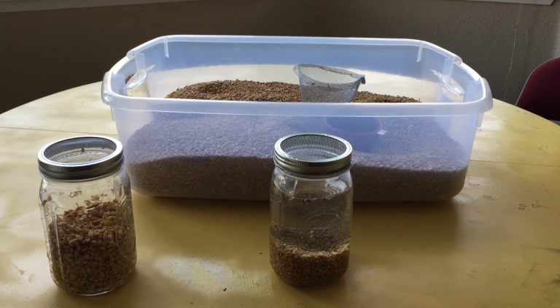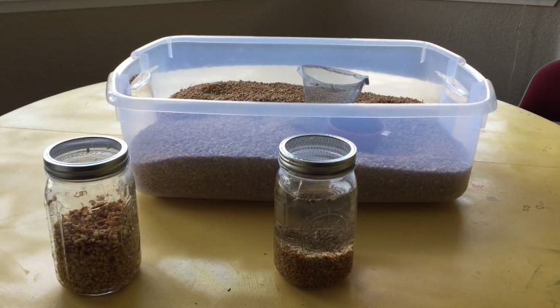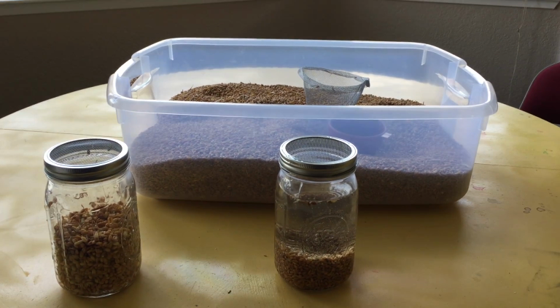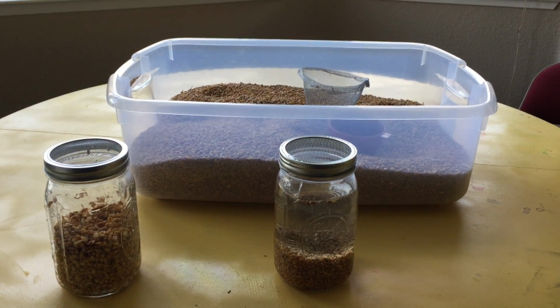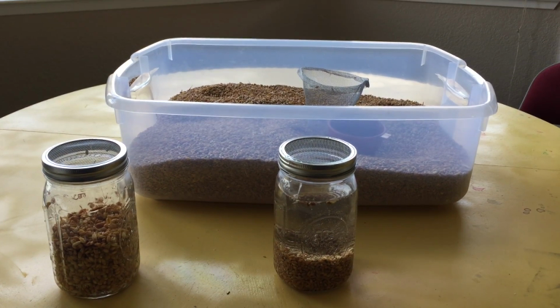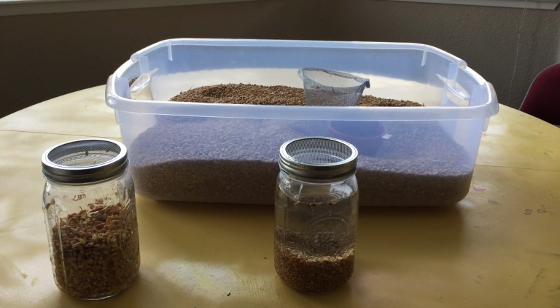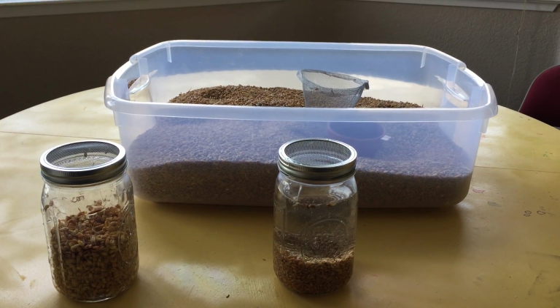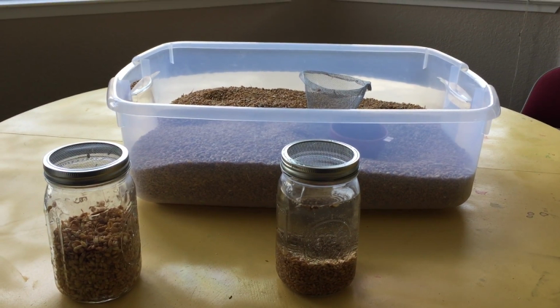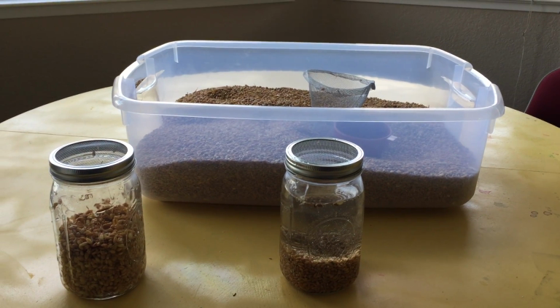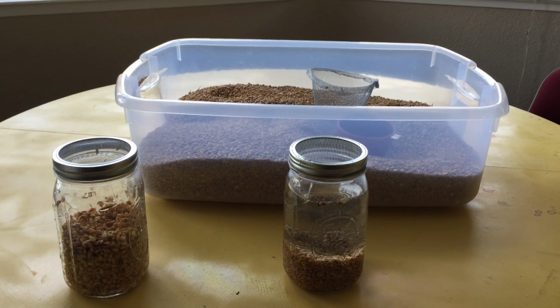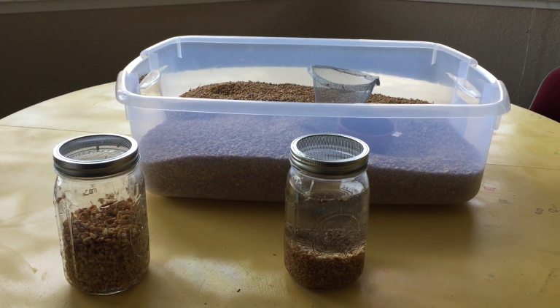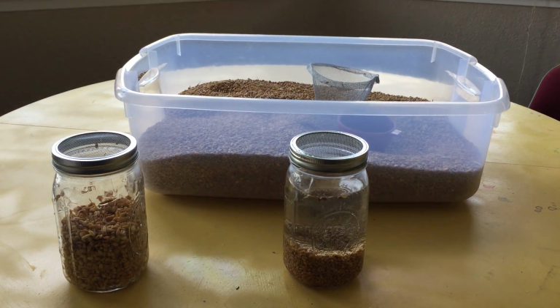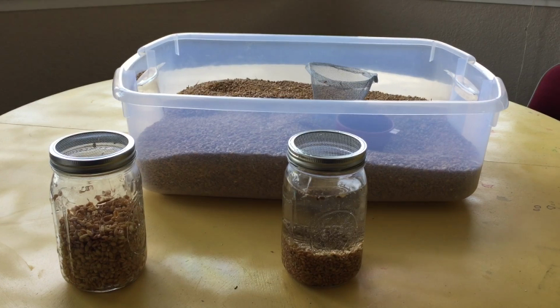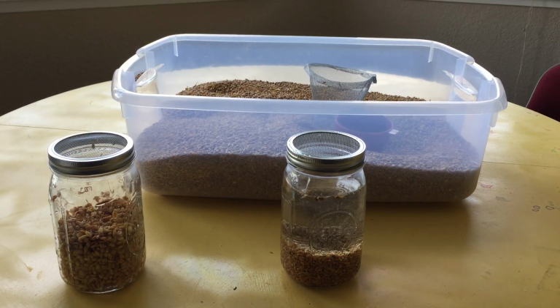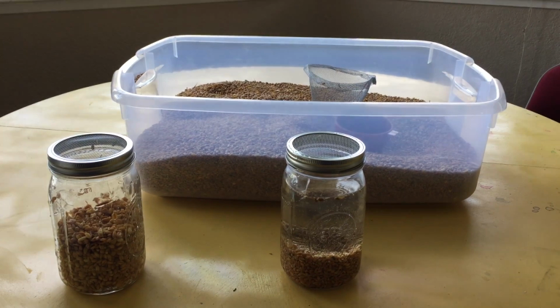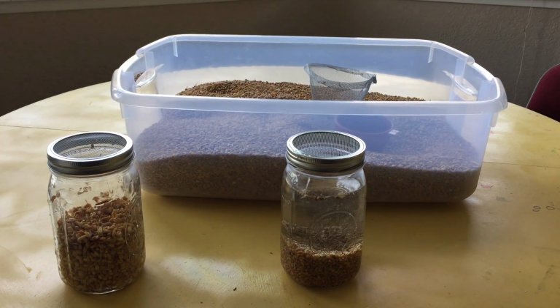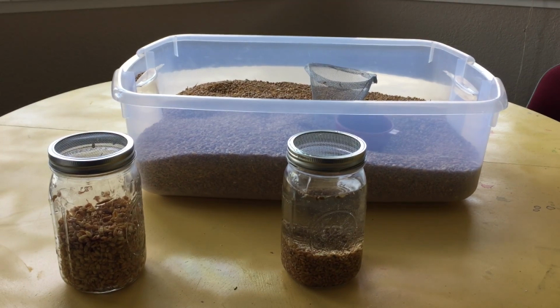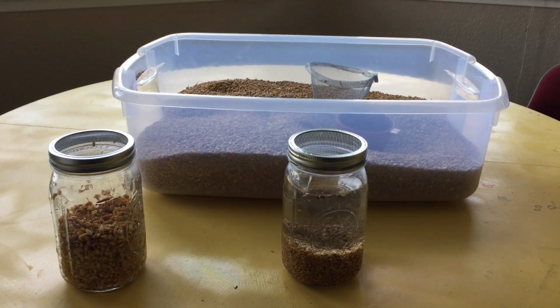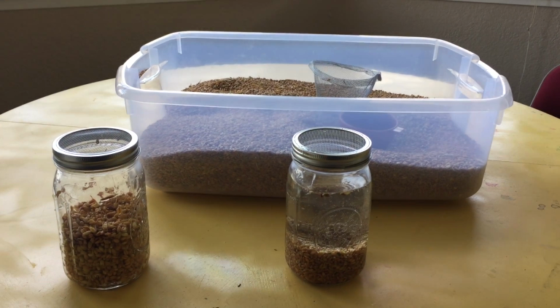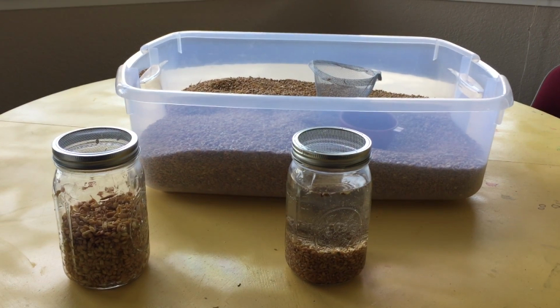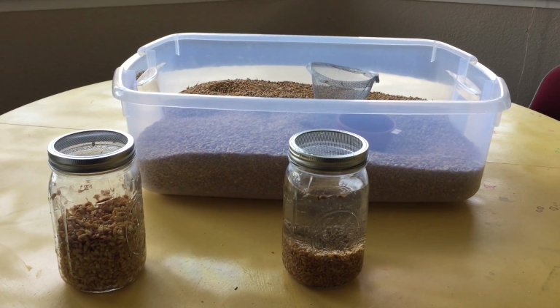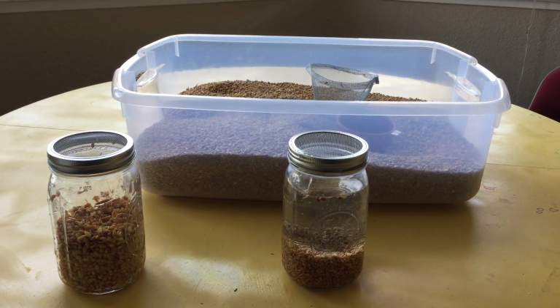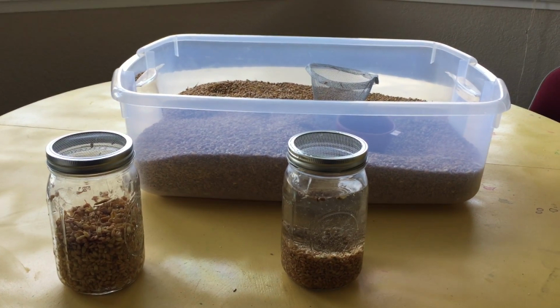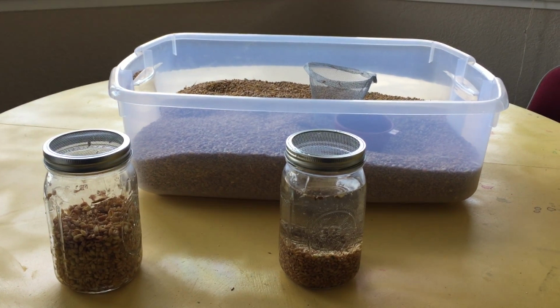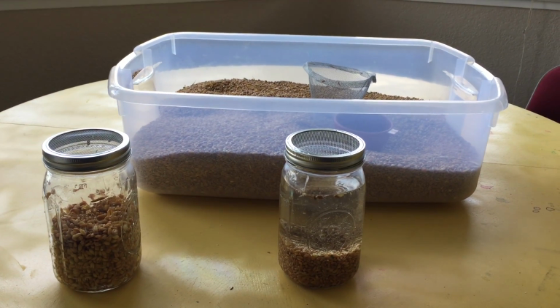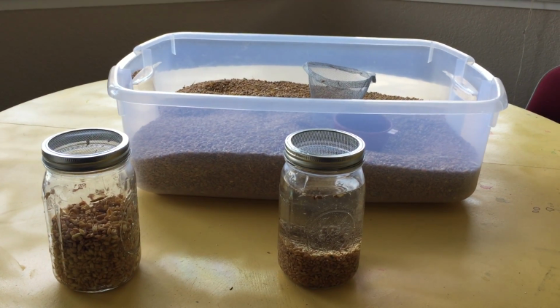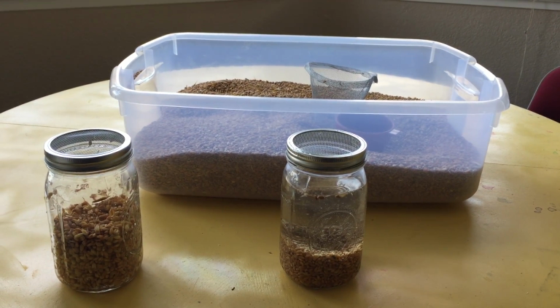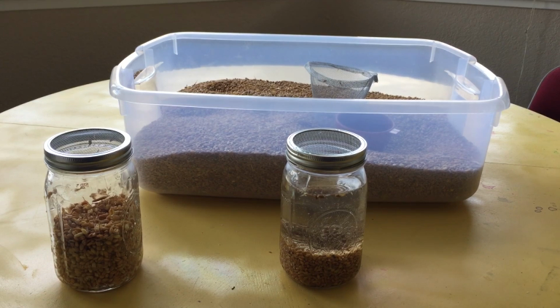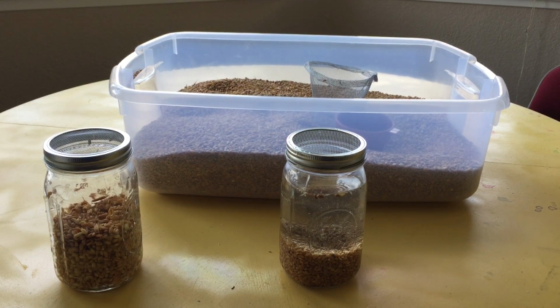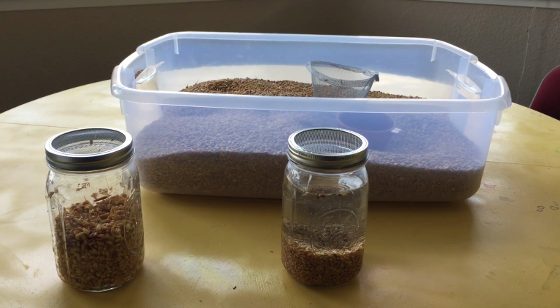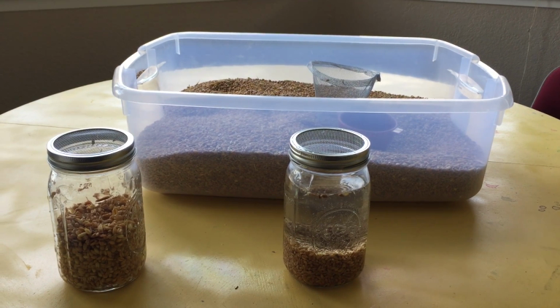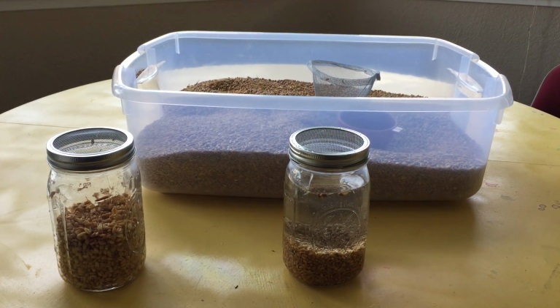Hey guys, Gavin here. Yesterday on the Rabbits and Colonies Forum, somebody was asking about fodder systems, and yesterday was the day that I started getting my fodder system up for the year.